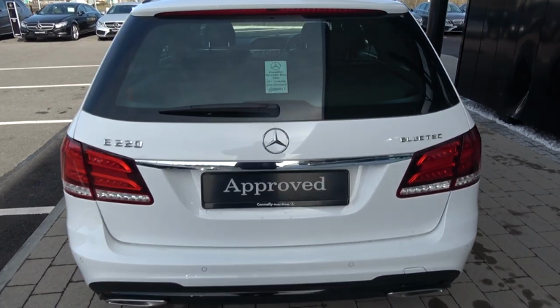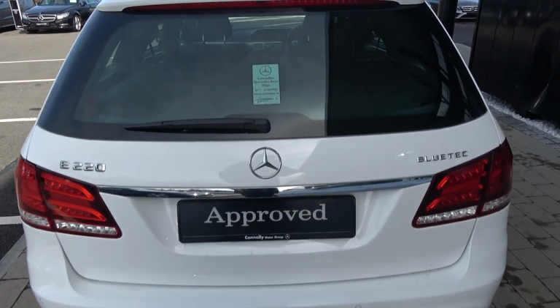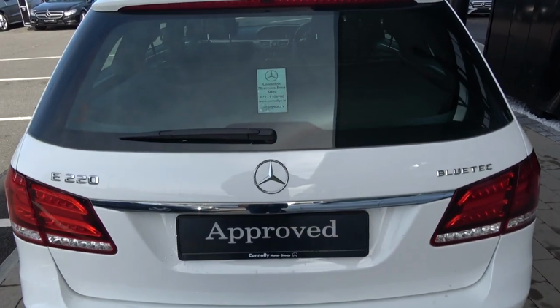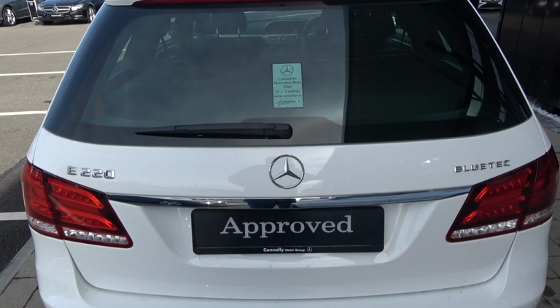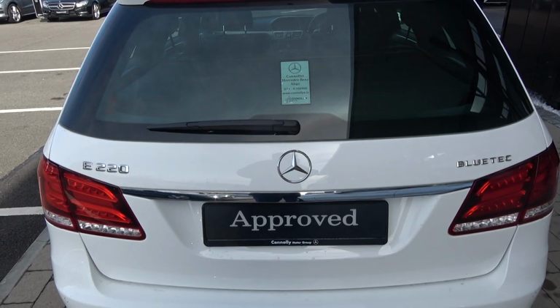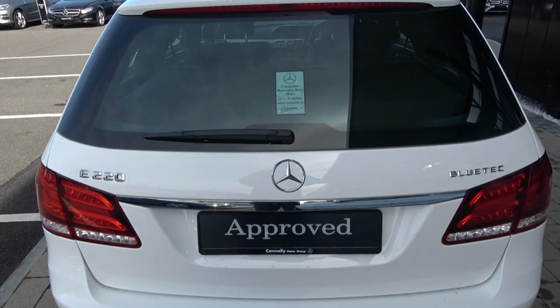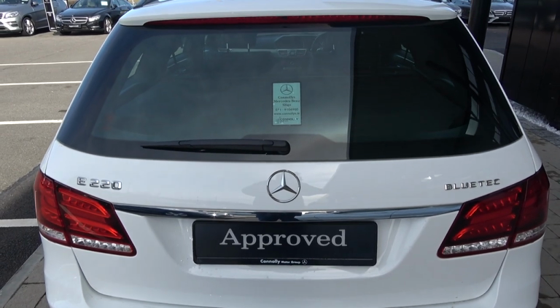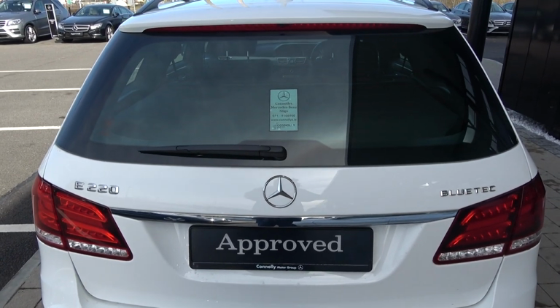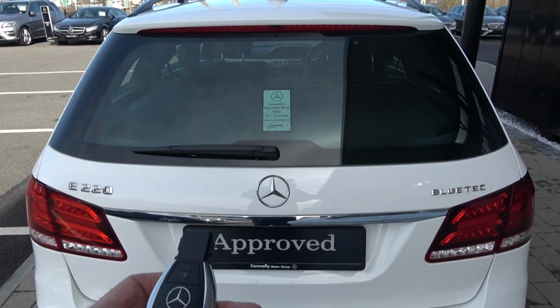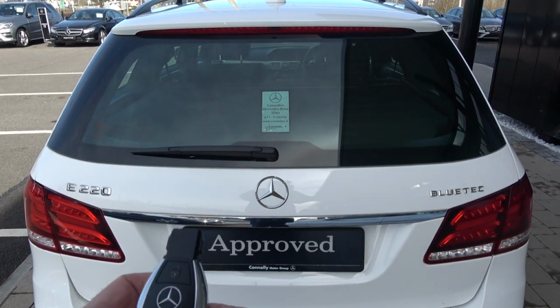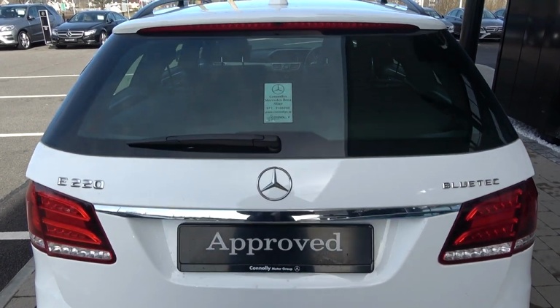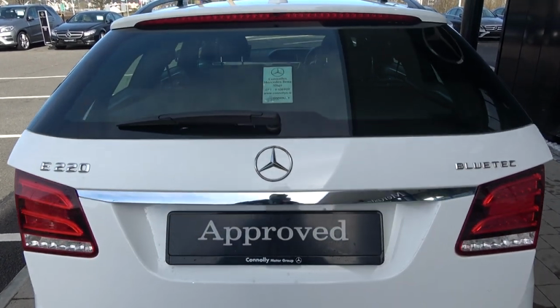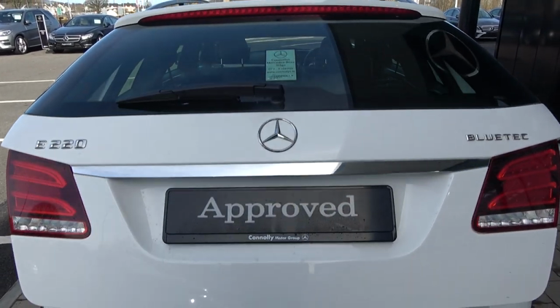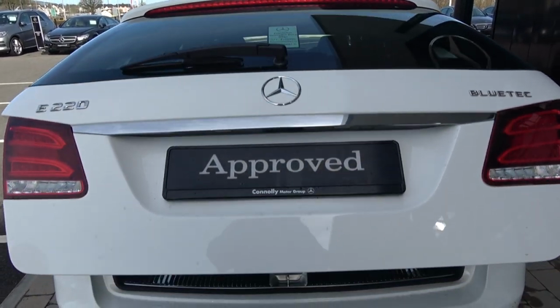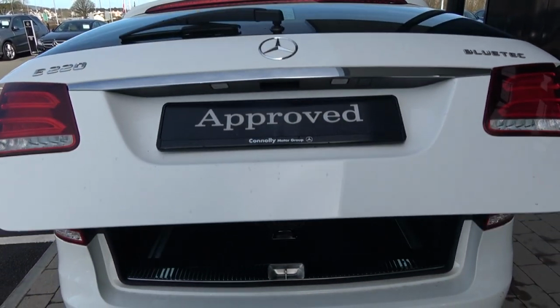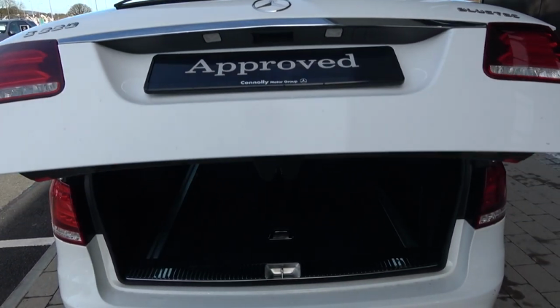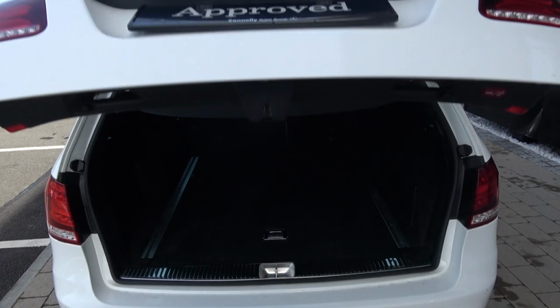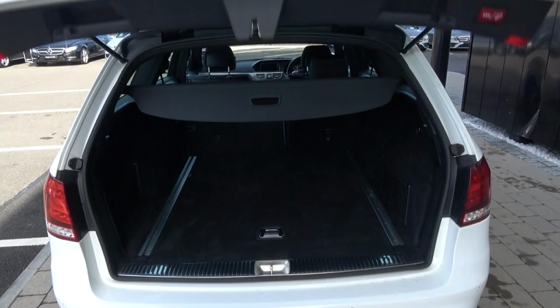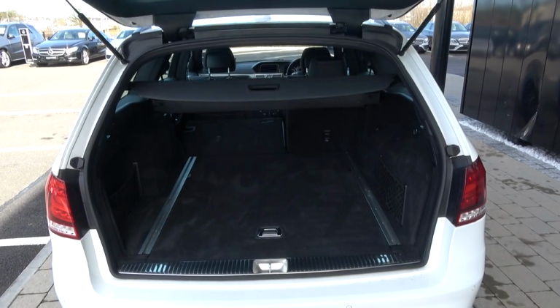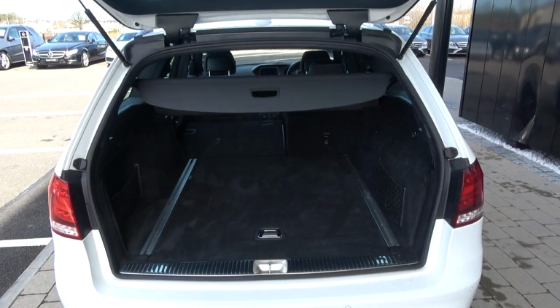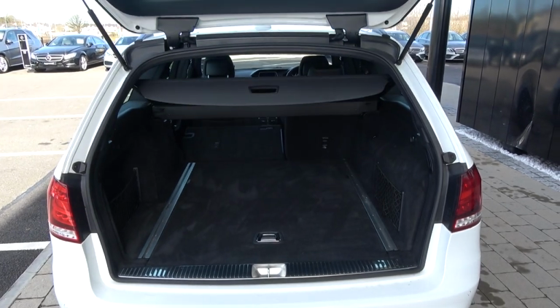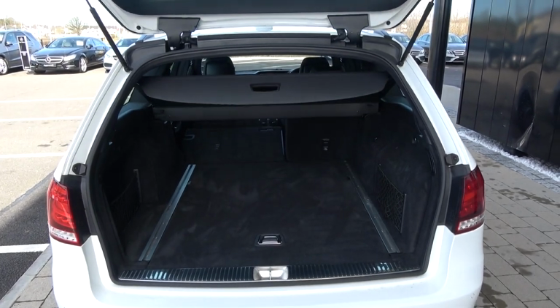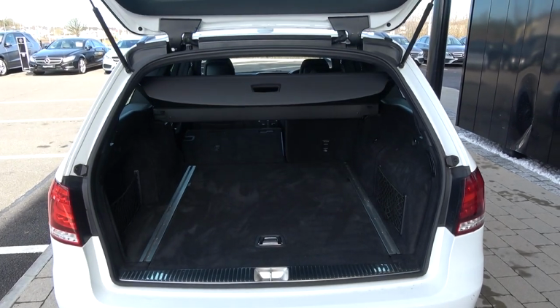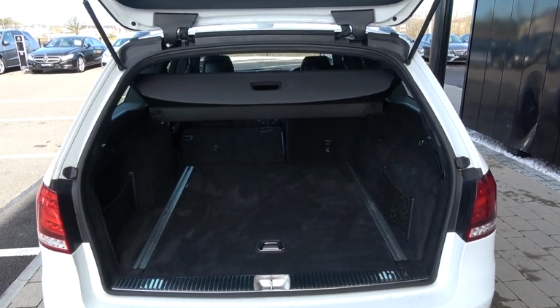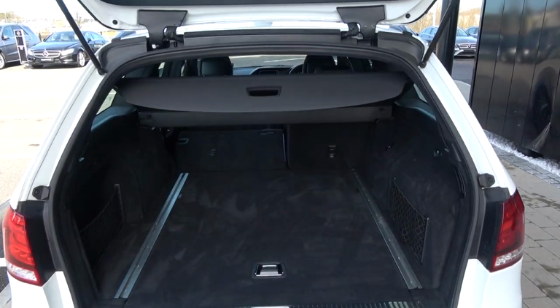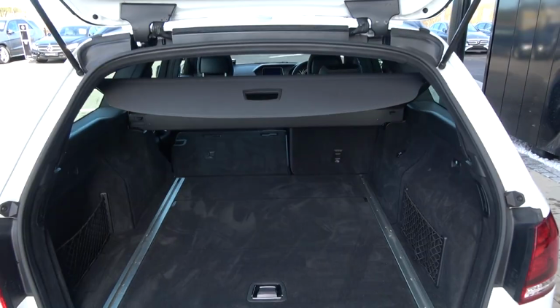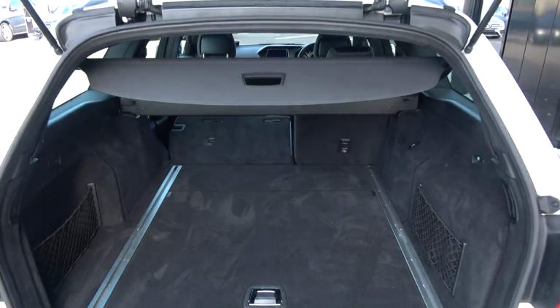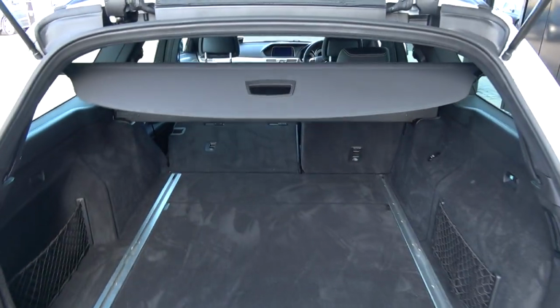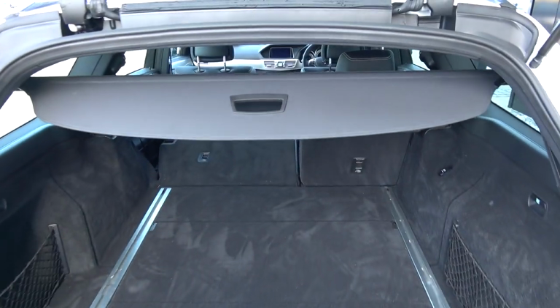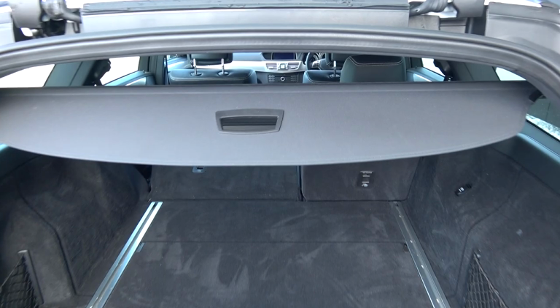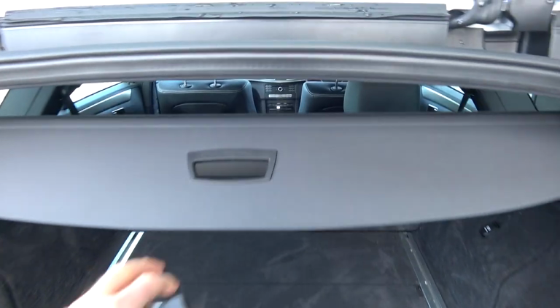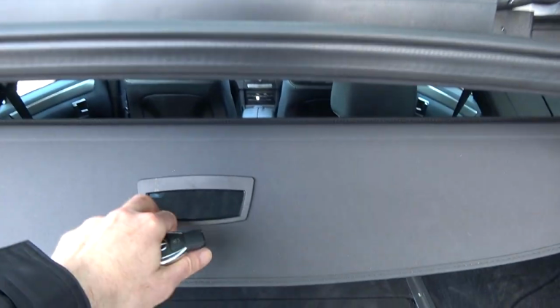Just pop the lid open on the boot using your Mercedes-Benz key fob, and you'll see what a fantastic size boot space is on offer. We have the power tailgate lift, as you can see, and your privacy parcel shelf, which is obviously removable.